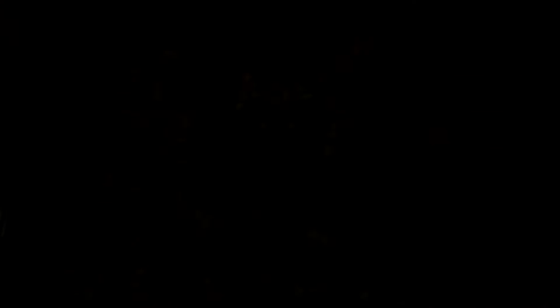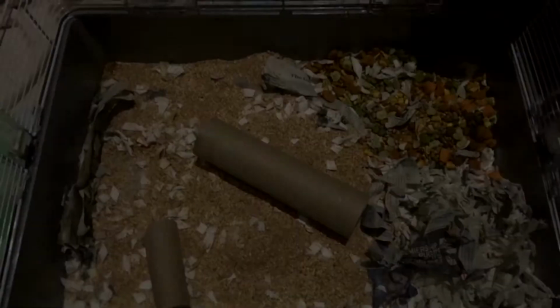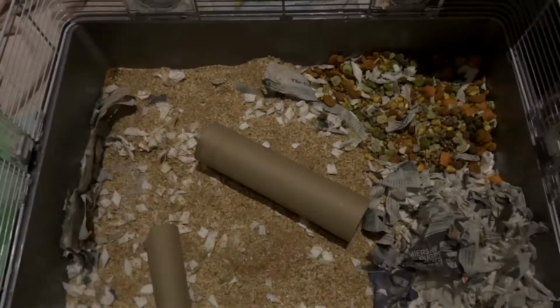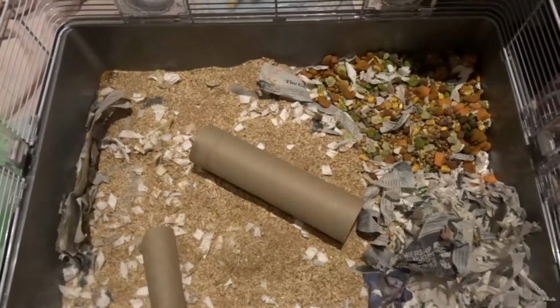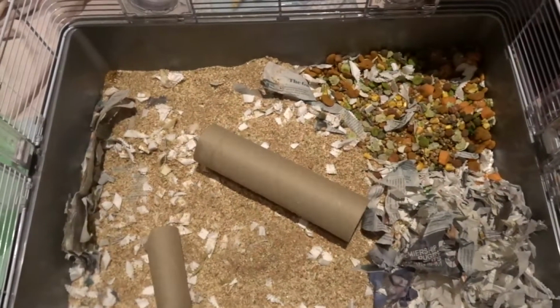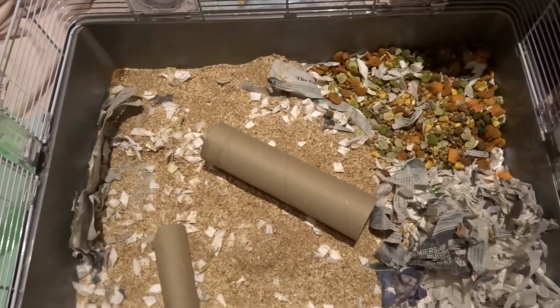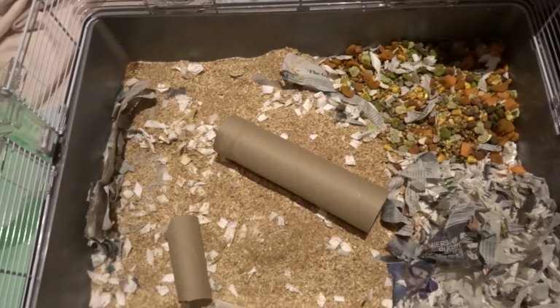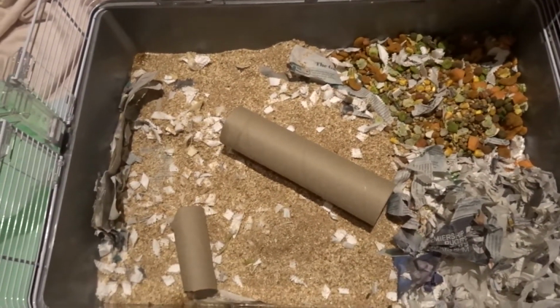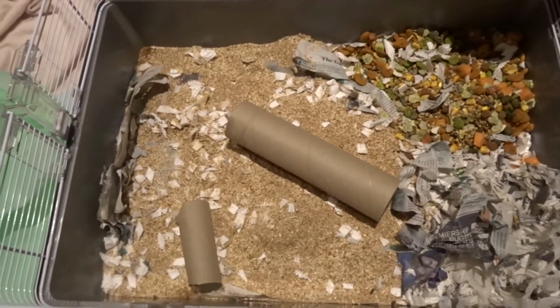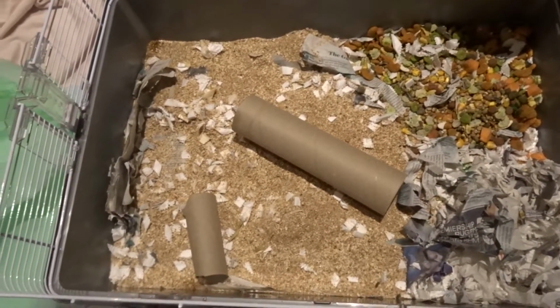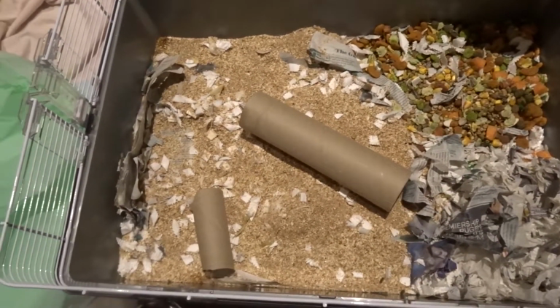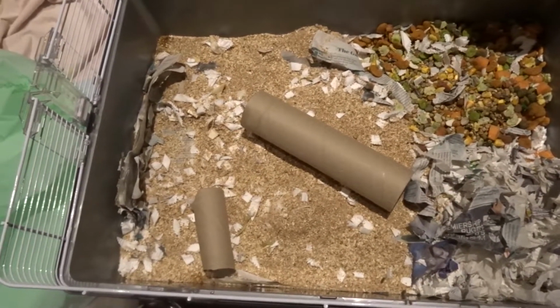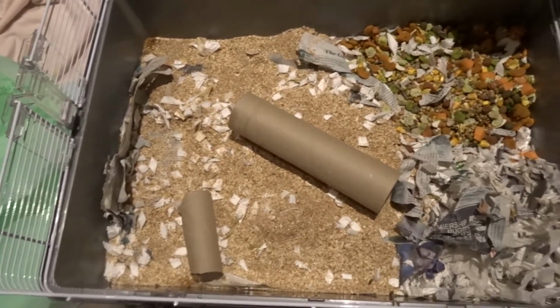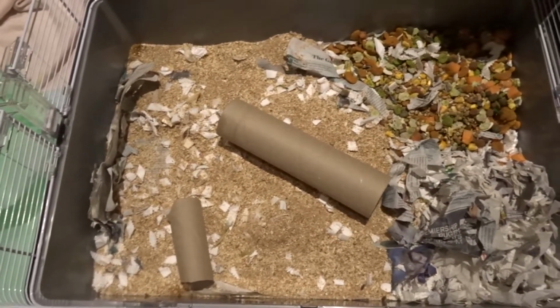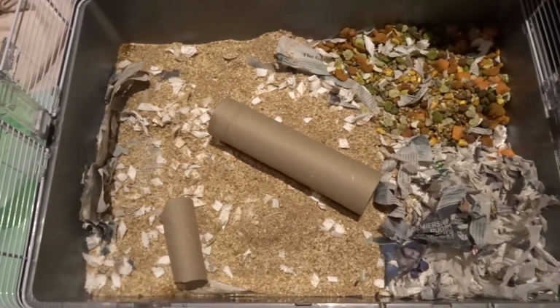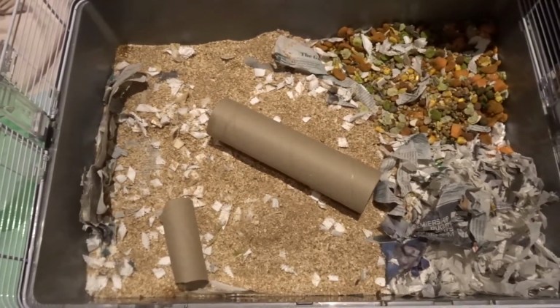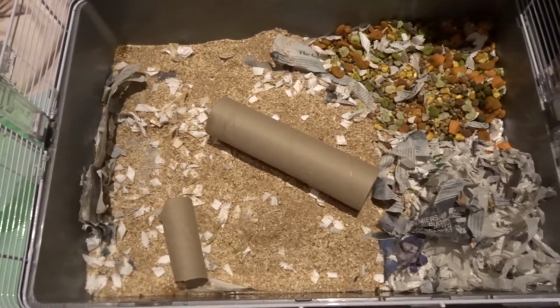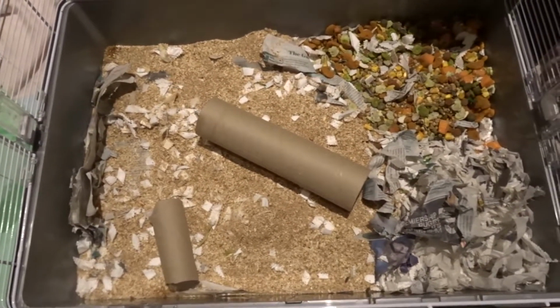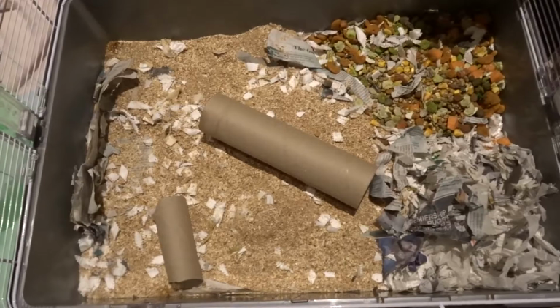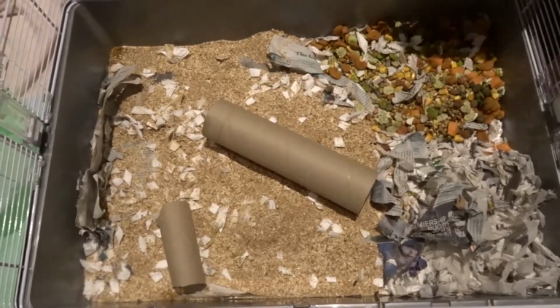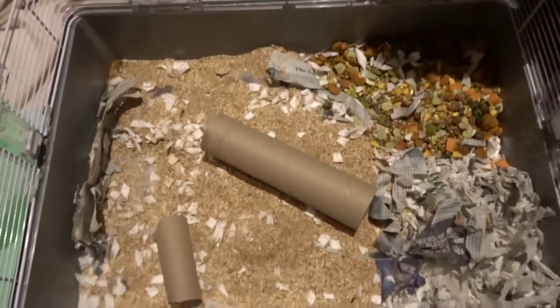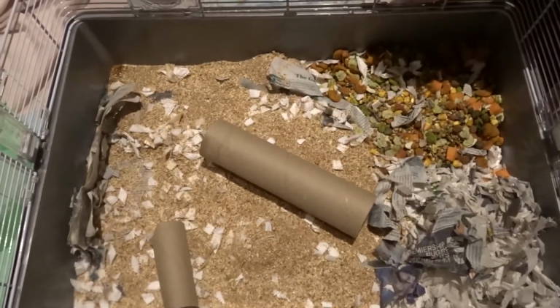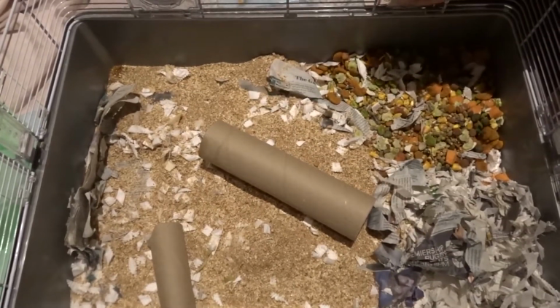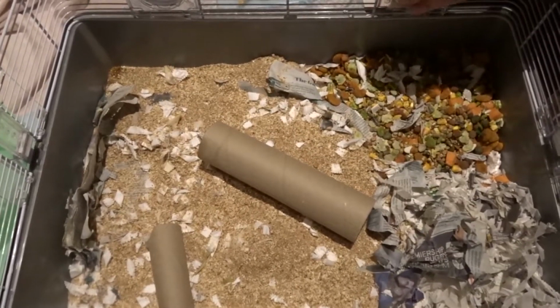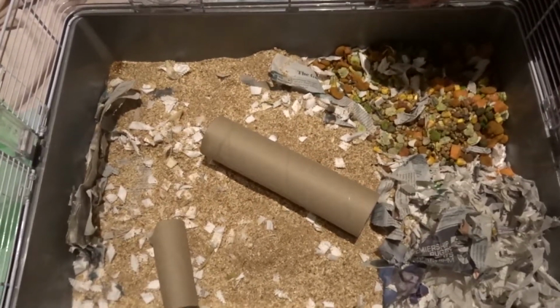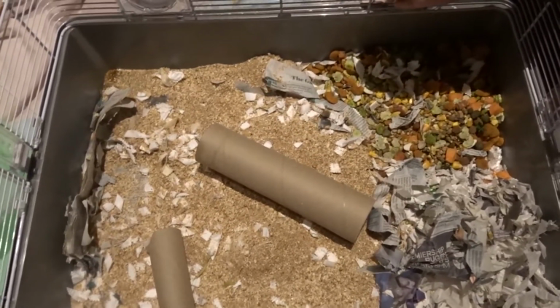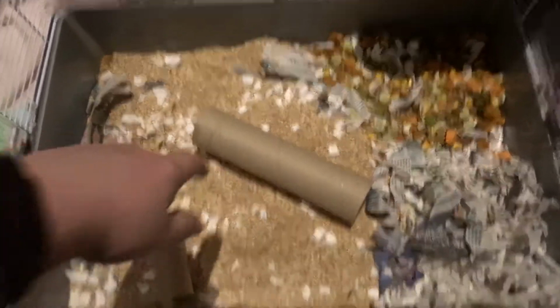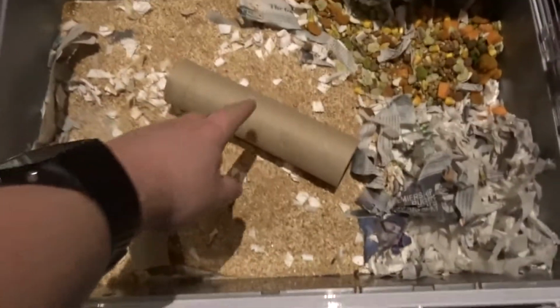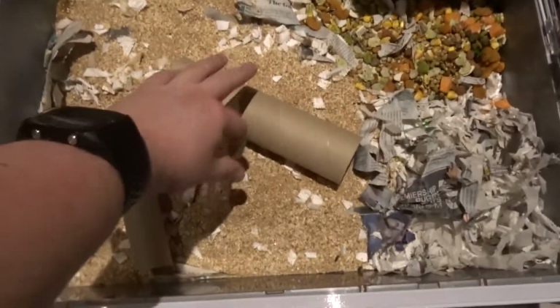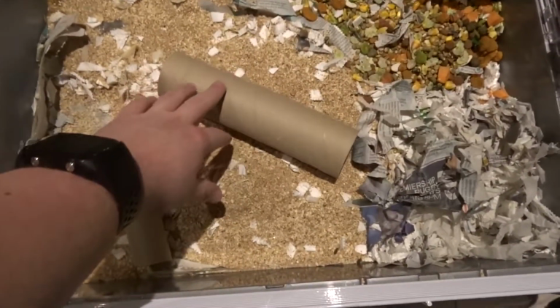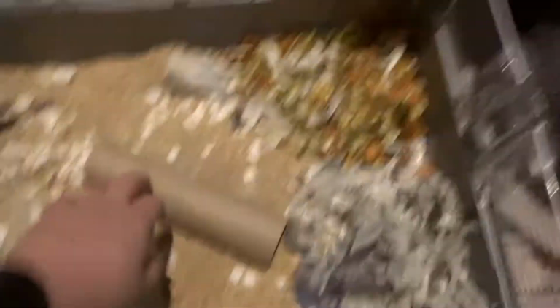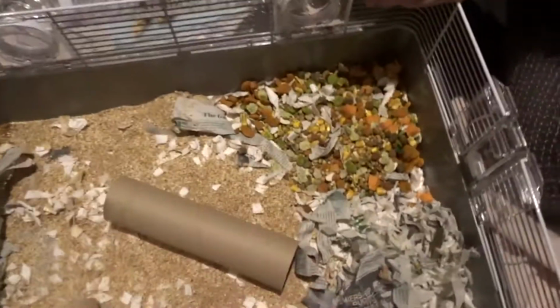We're cleaning out this thing. You can hear my mum in the background talking about the hamster running around. This is the bottom of his cage and we put these little tubes in here so he can run through them.